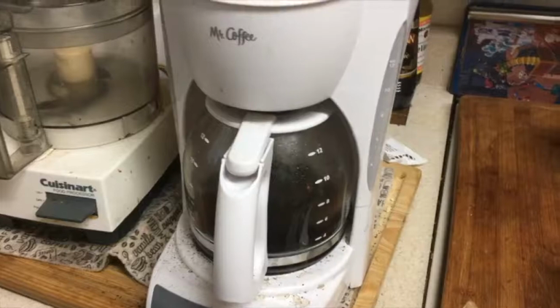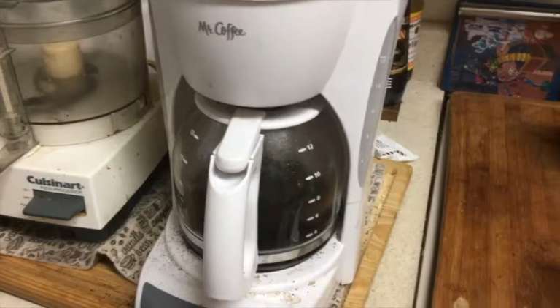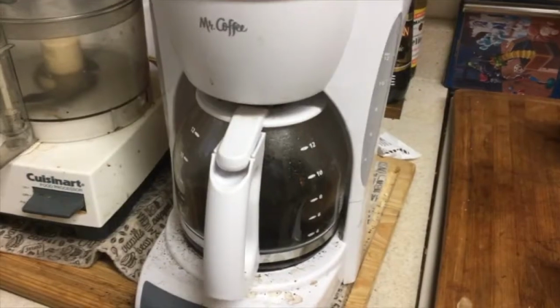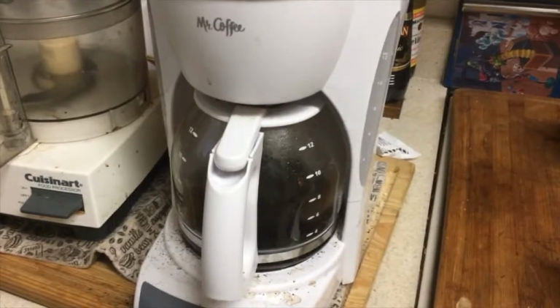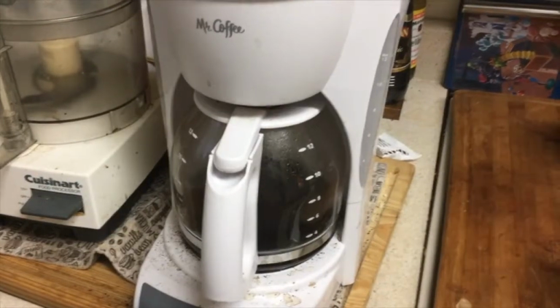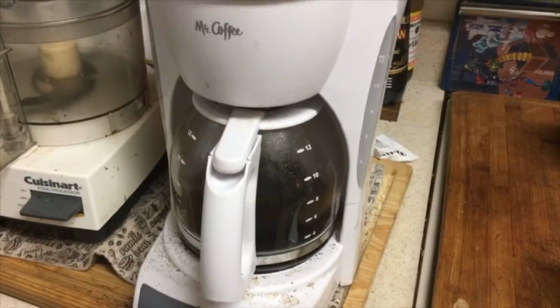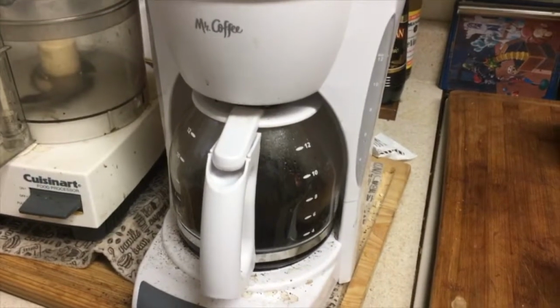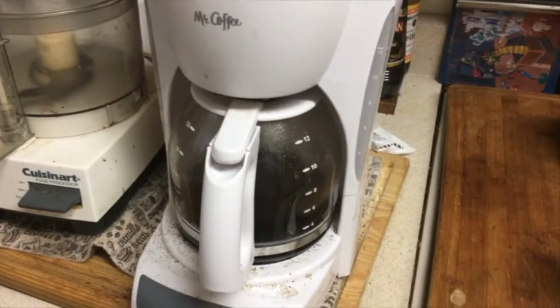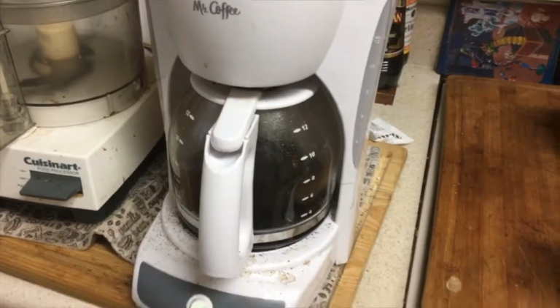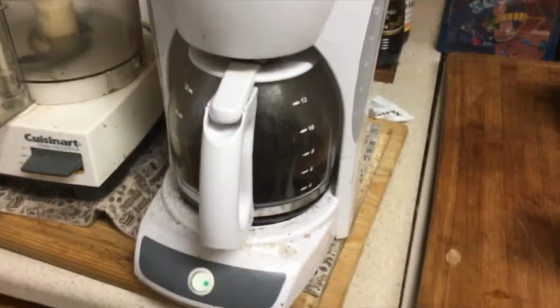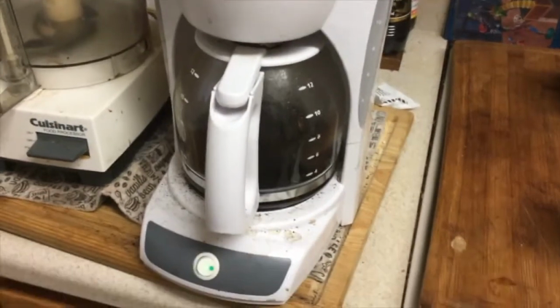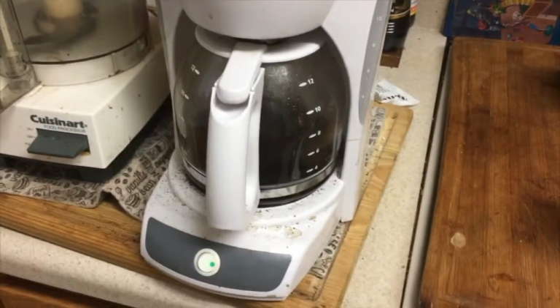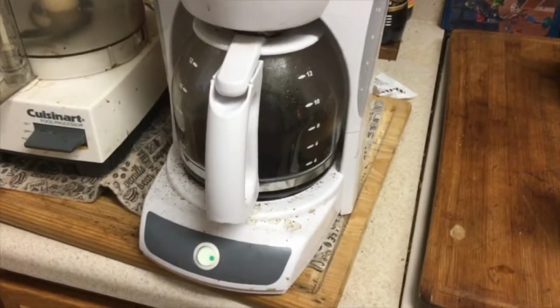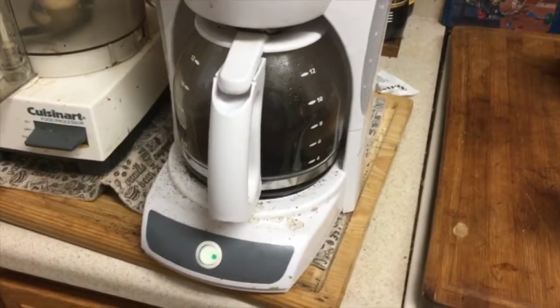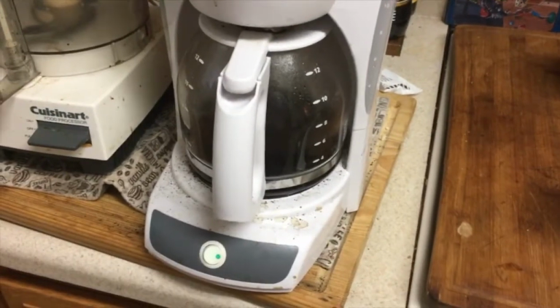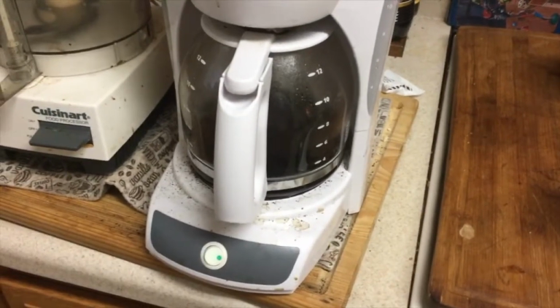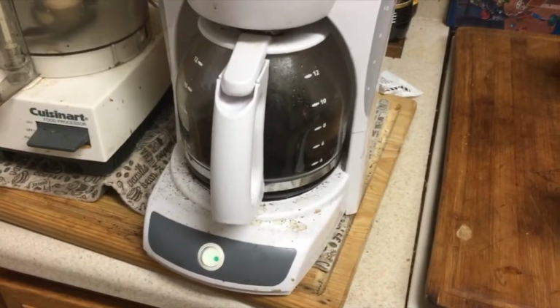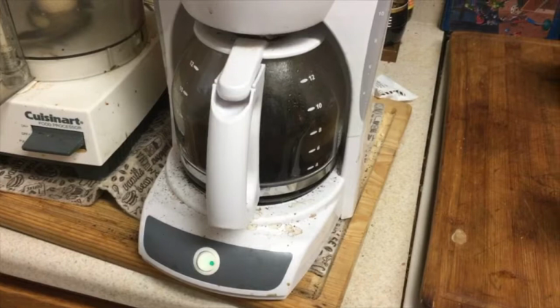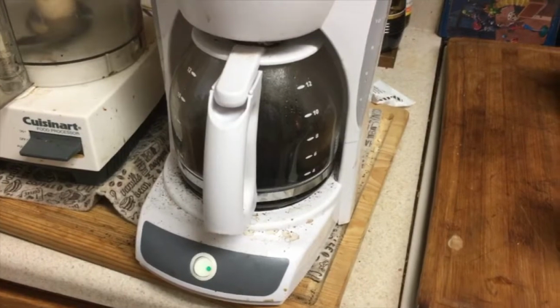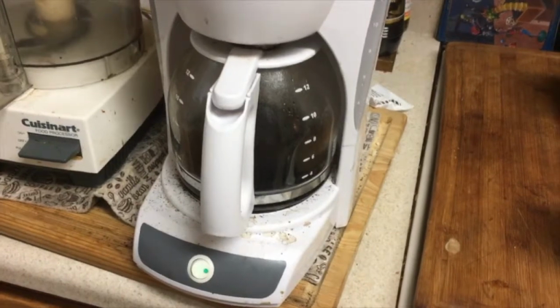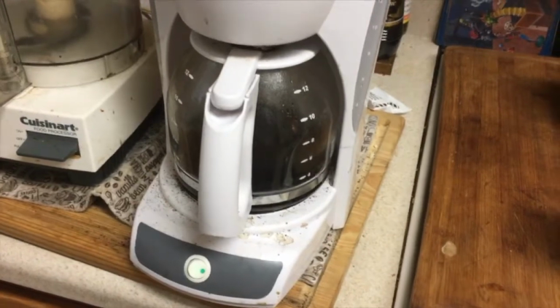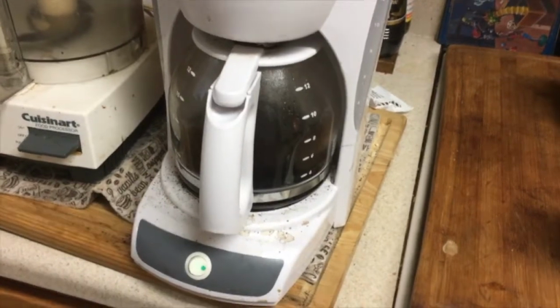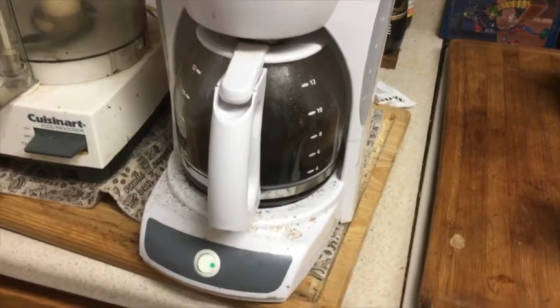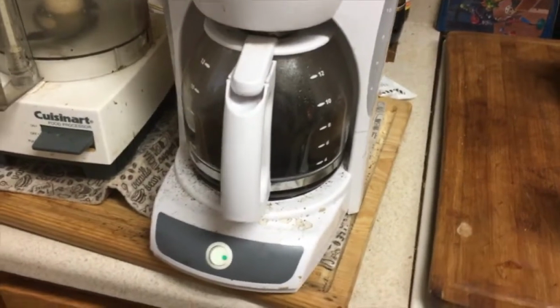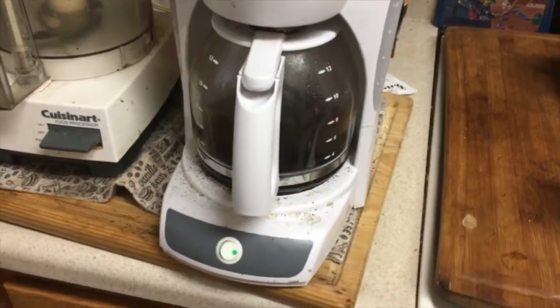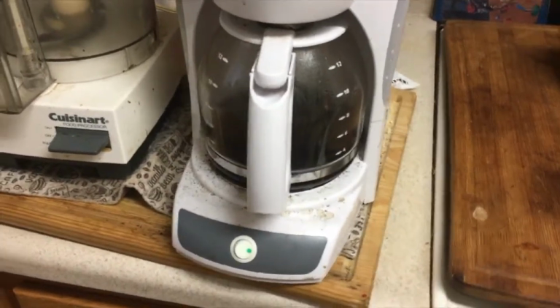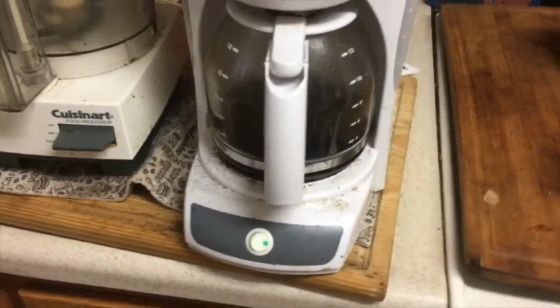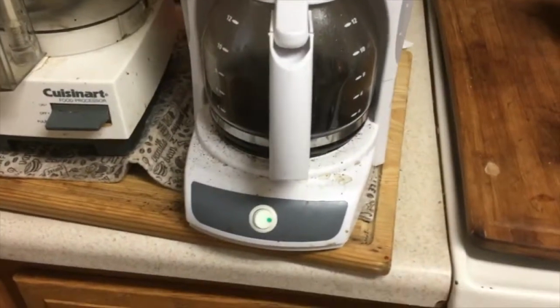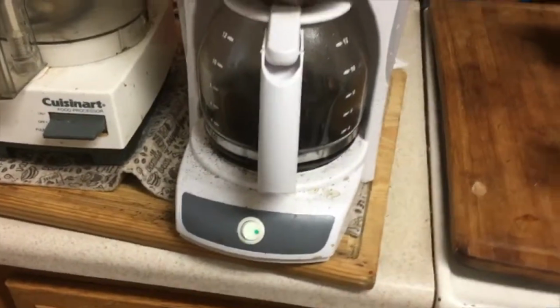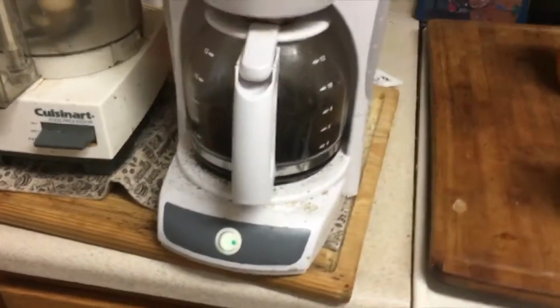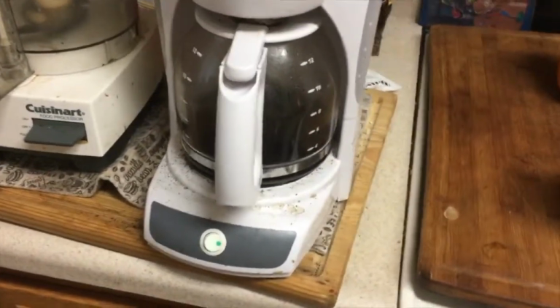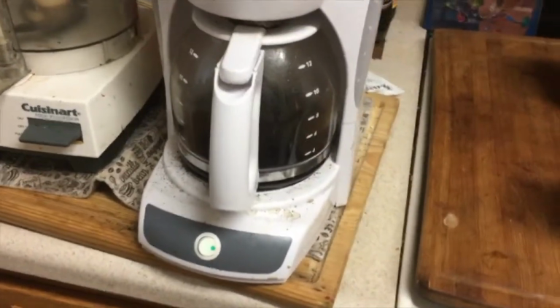Hi YouTubers, JD here for Tips and Repairers, and I'd just like to take this moment to say thank you for watching my channel. The tip today is the Mr. Coffee Maker.